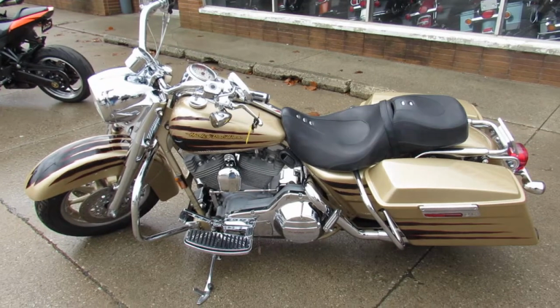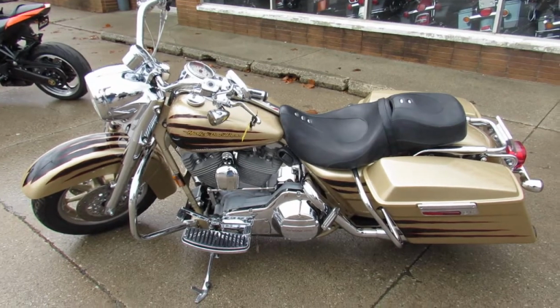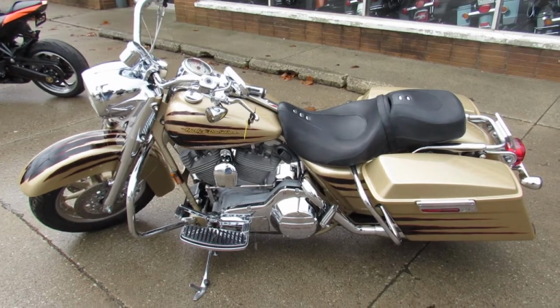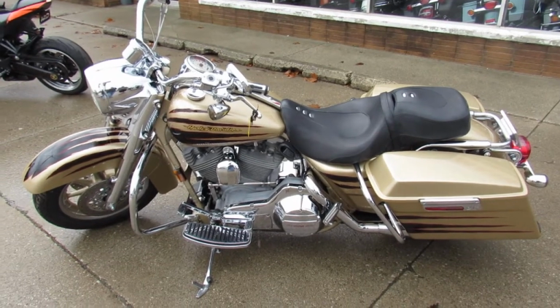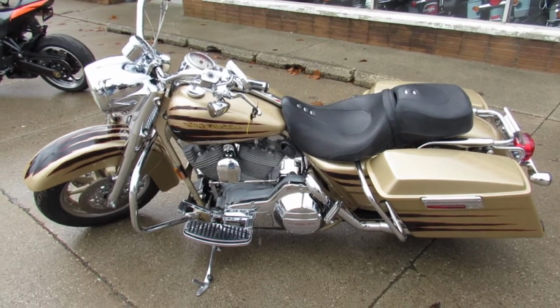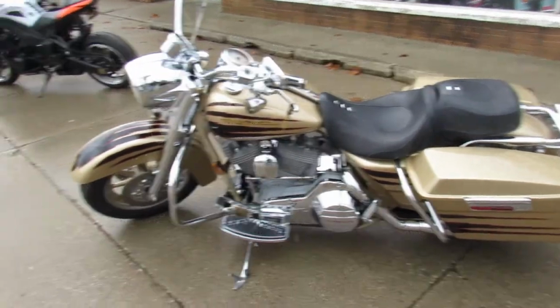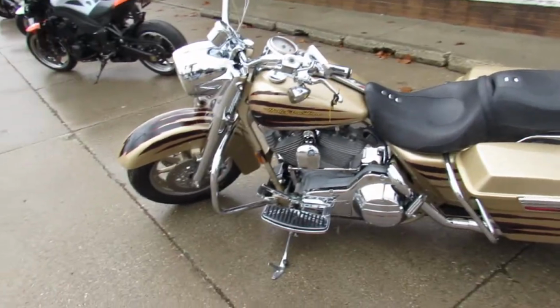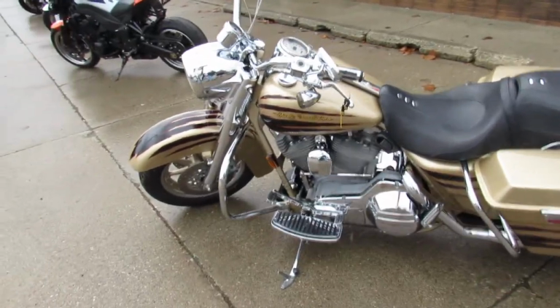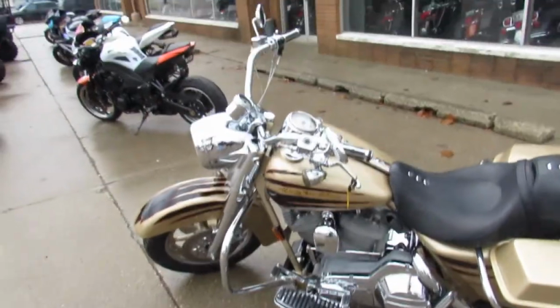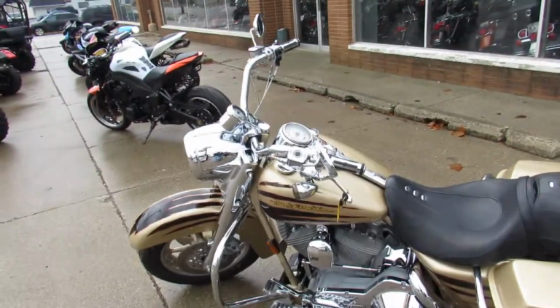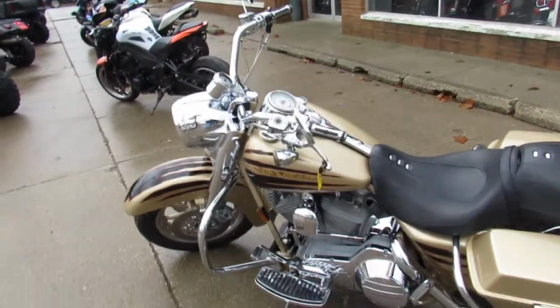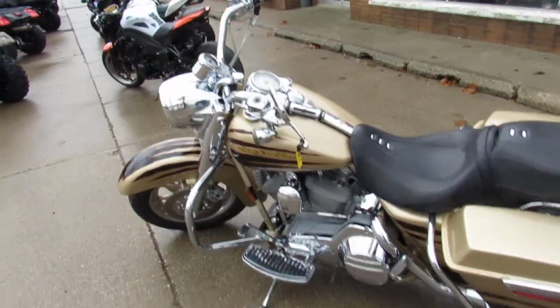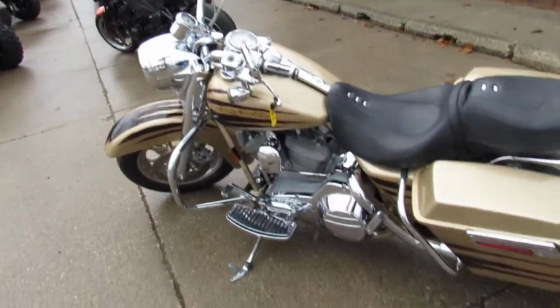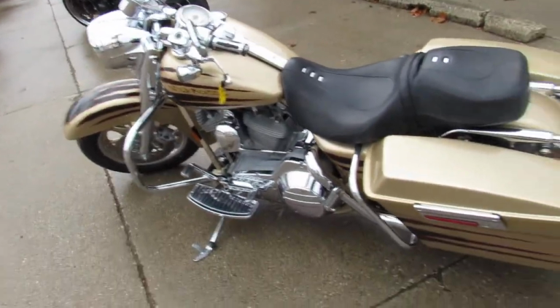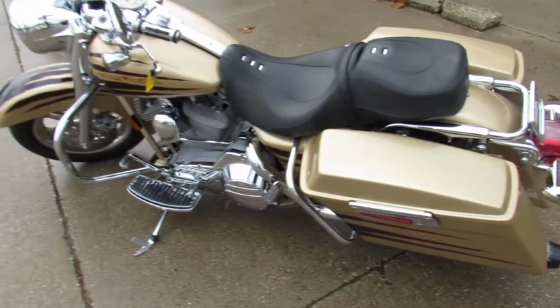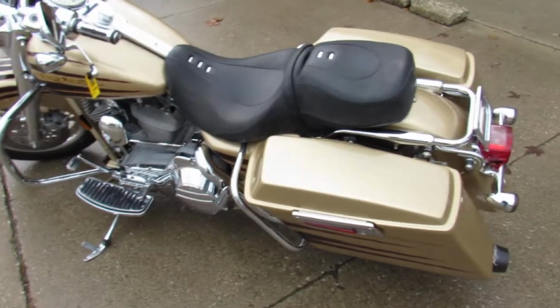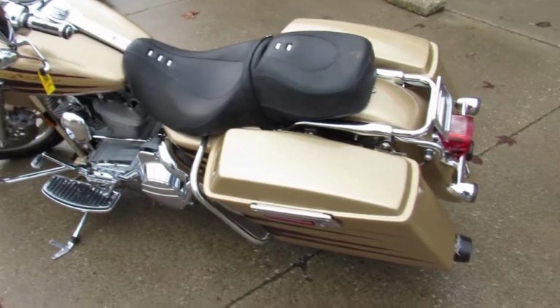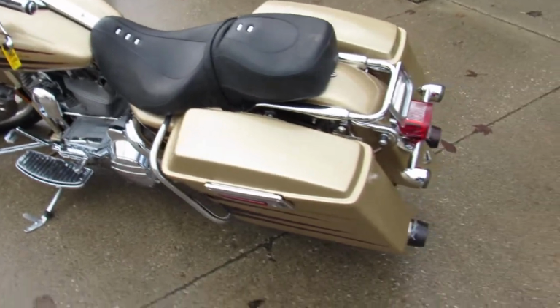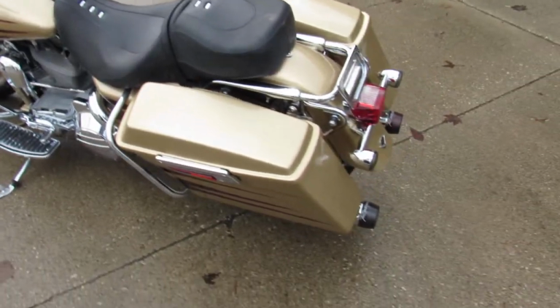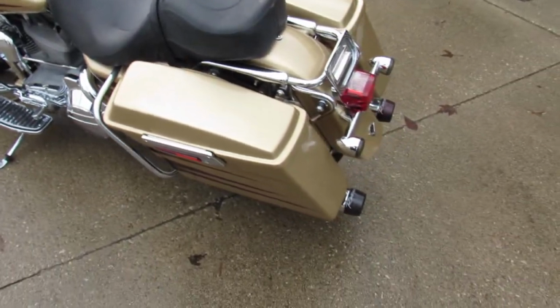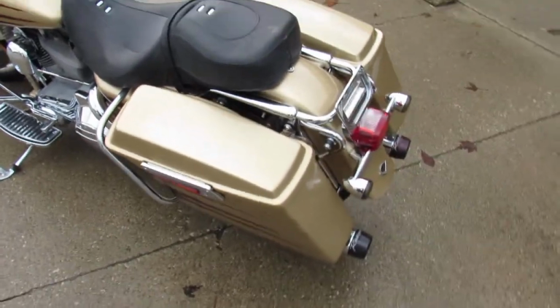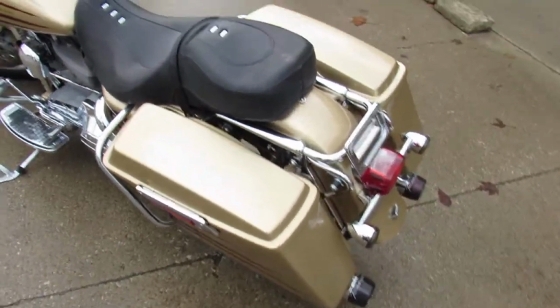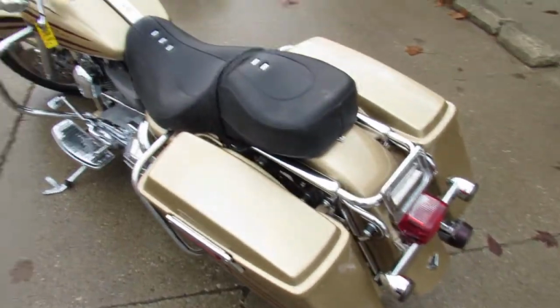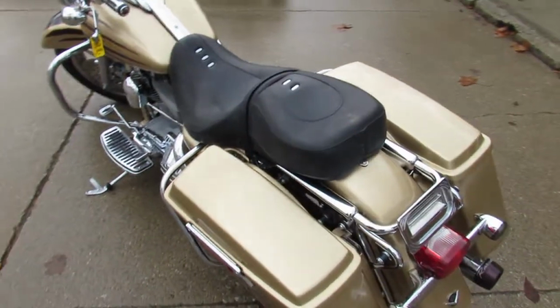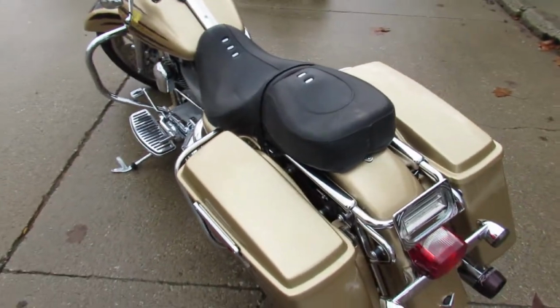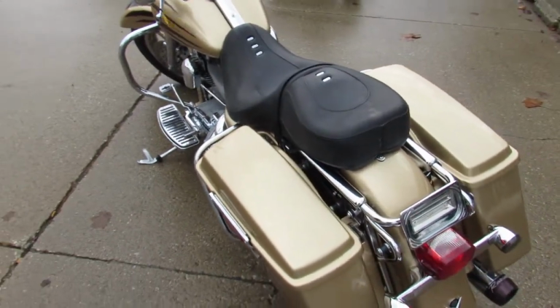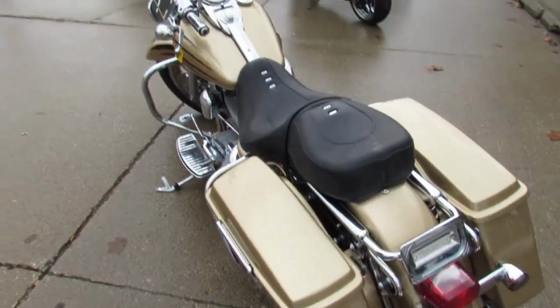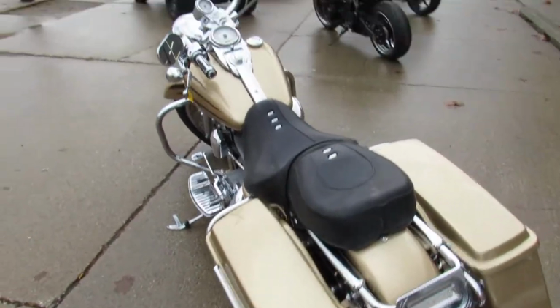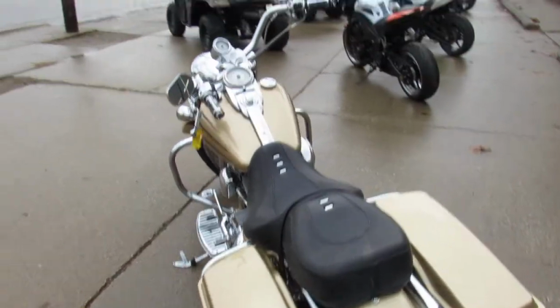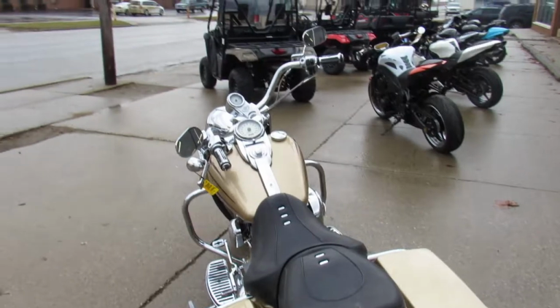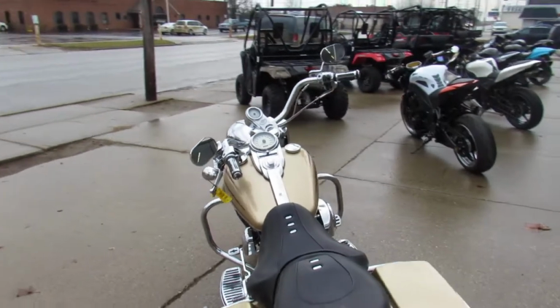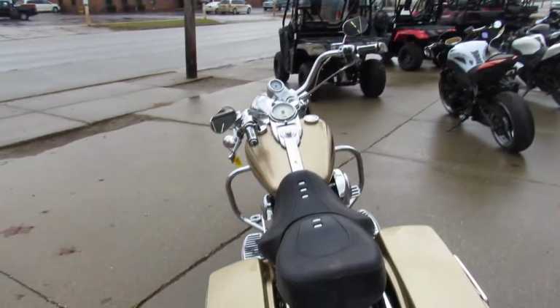Hey guys, Andrew and Jimmy at Approval Powersports out here doing some videos on the used Harleys. Over 350 used Harleys in stock, probably got about 60 used Road Kings.